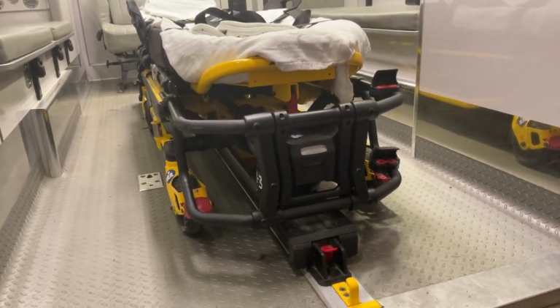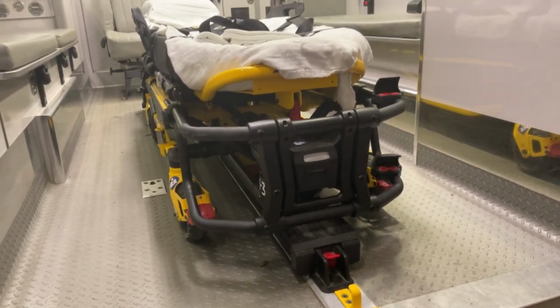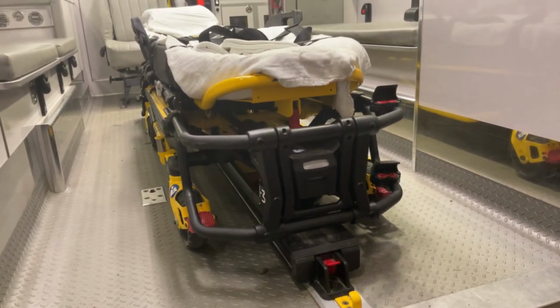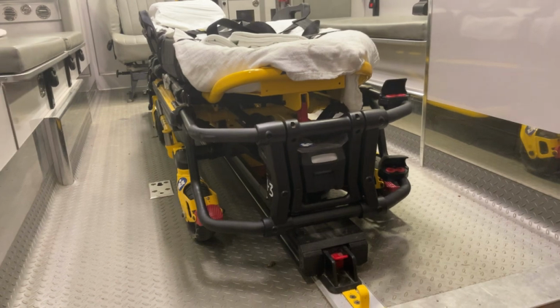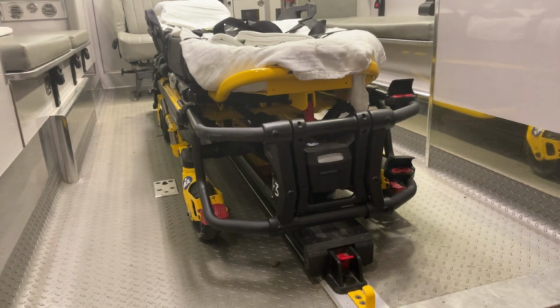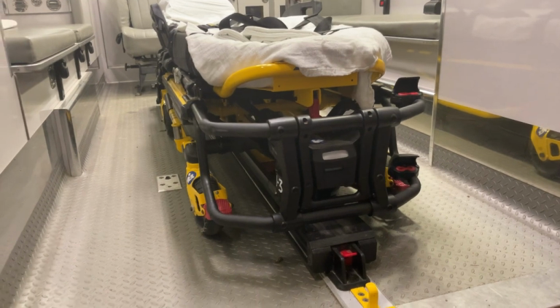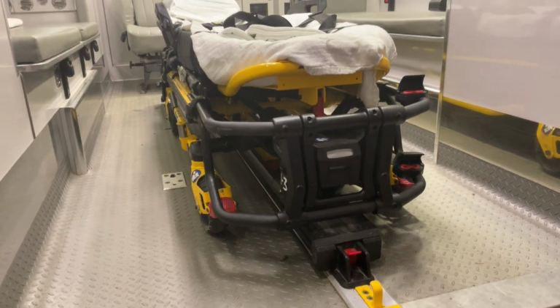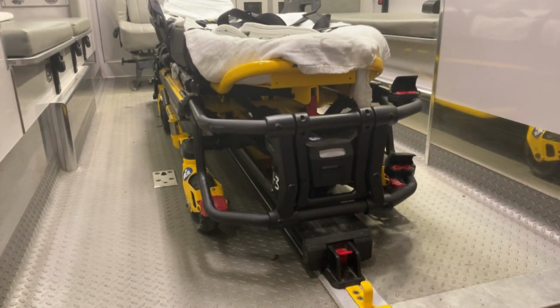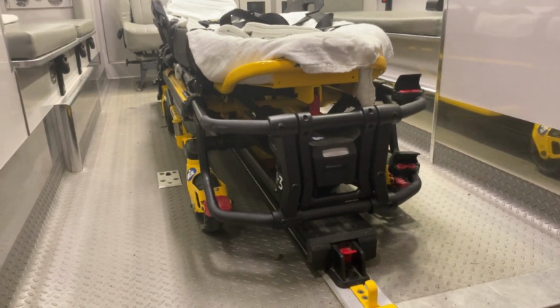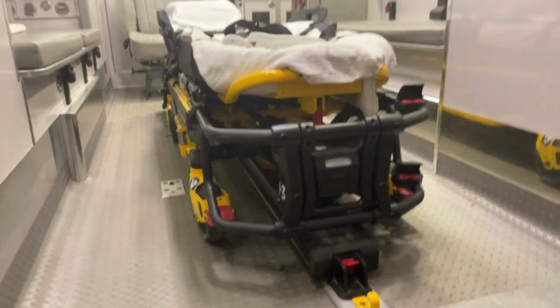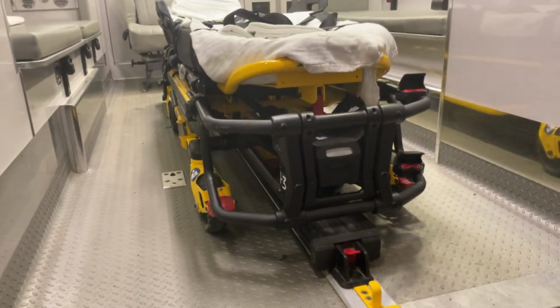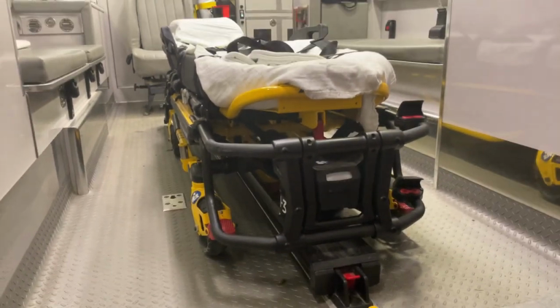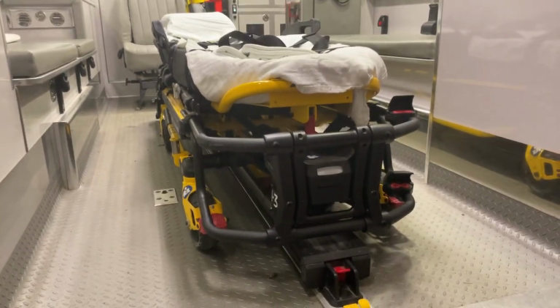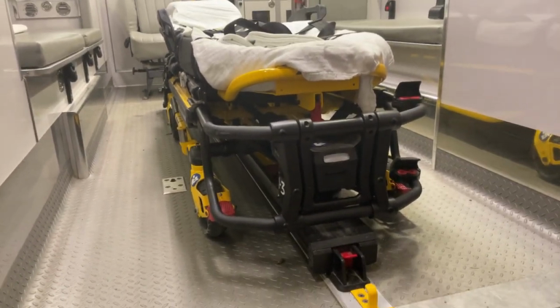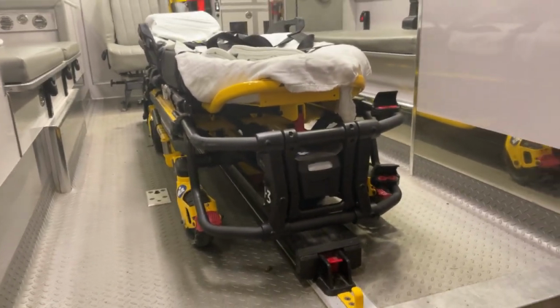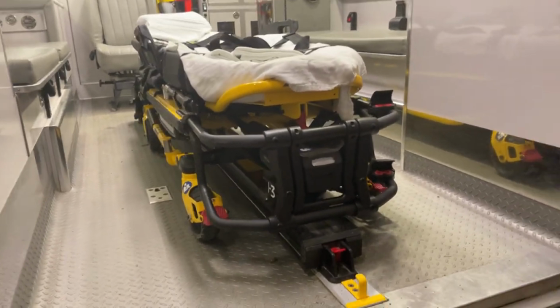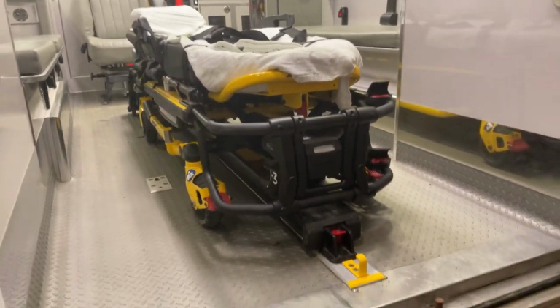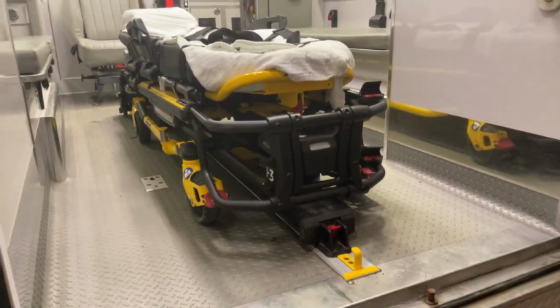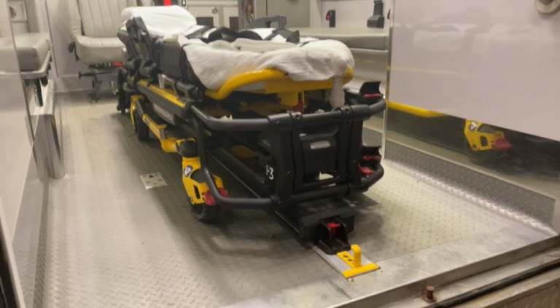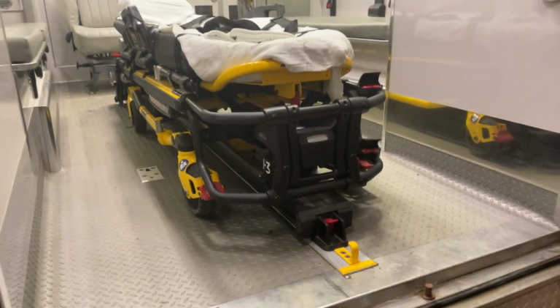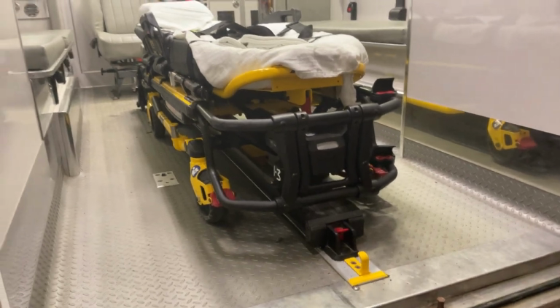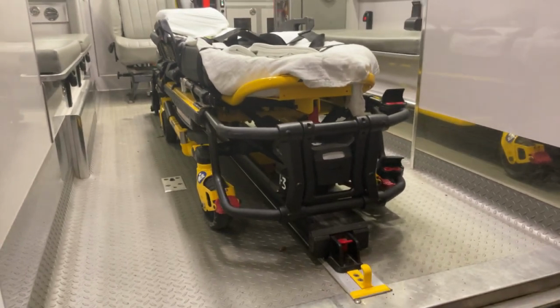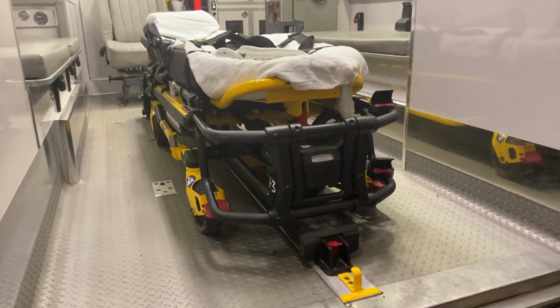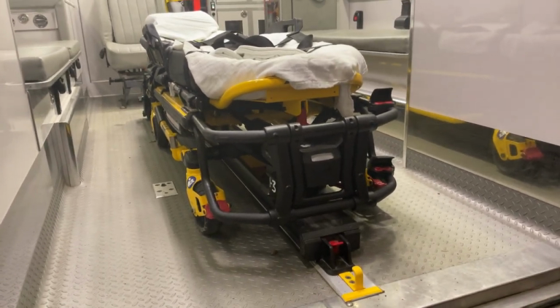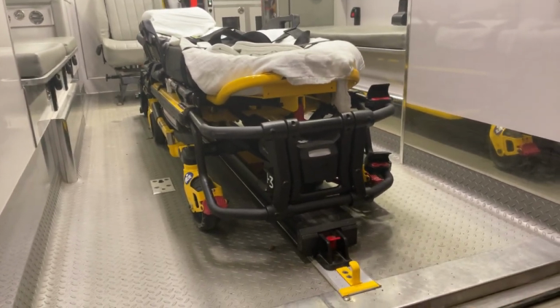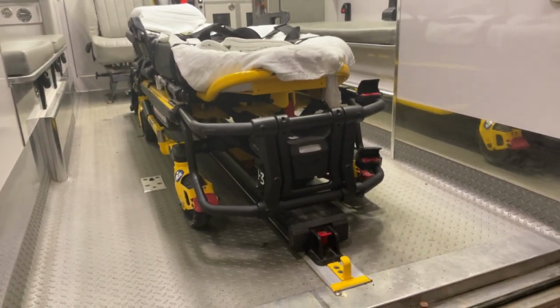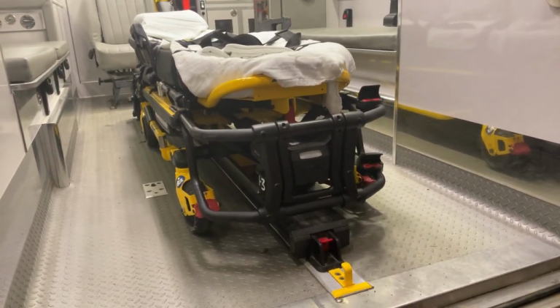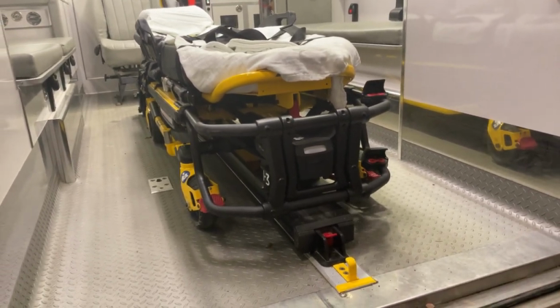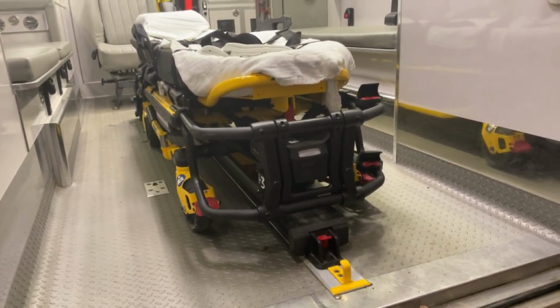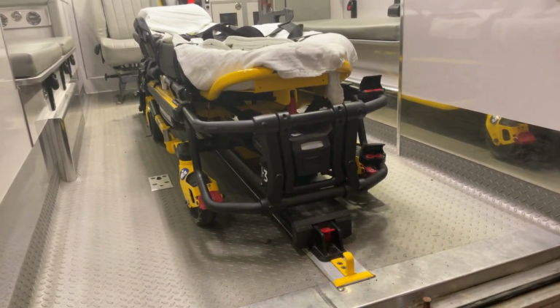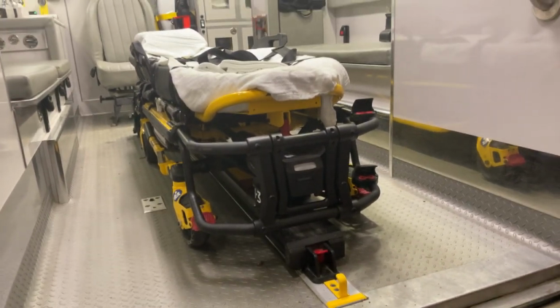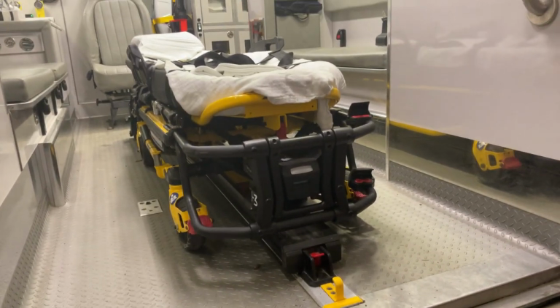This concludes the basic operation of the Stryker PowerPro XT stretcher. Troubleshooting methods will be discussed in a separate video.